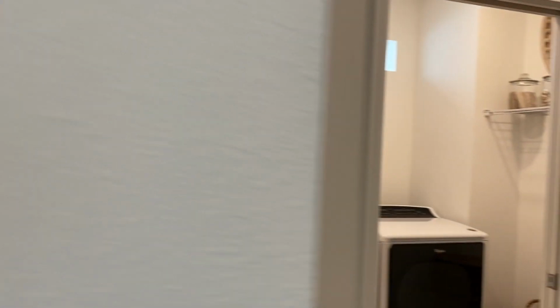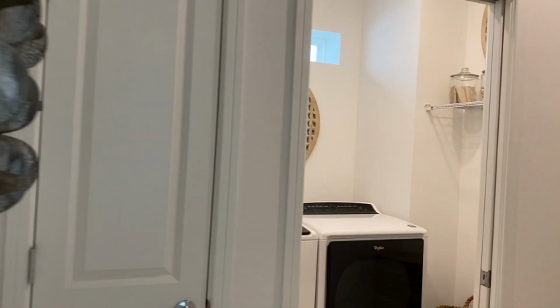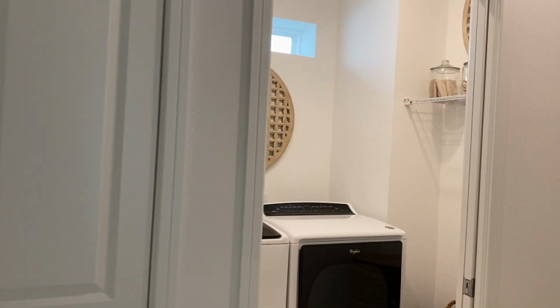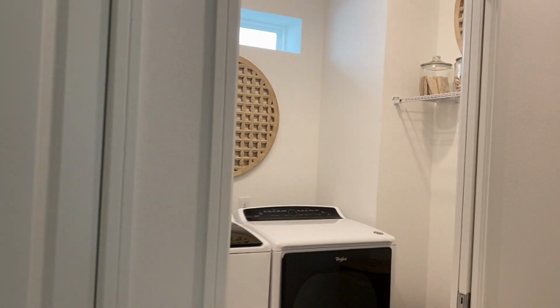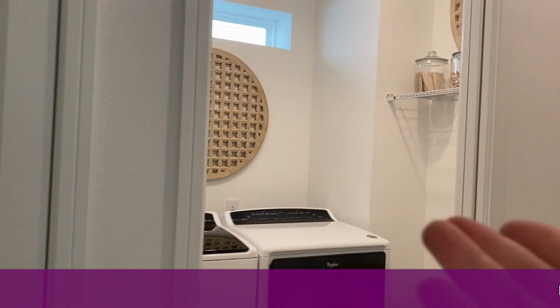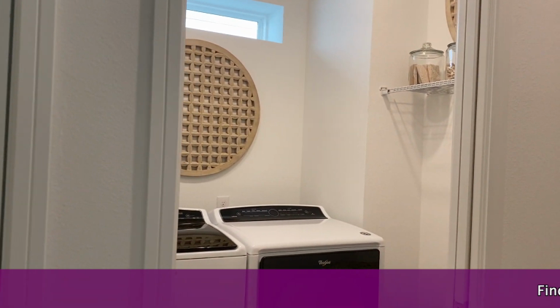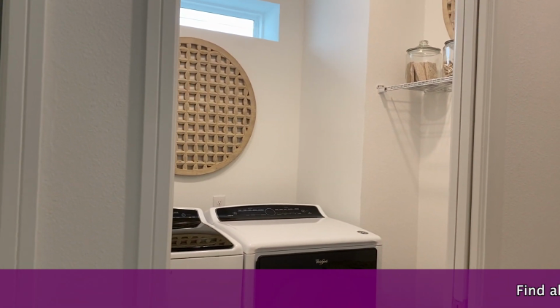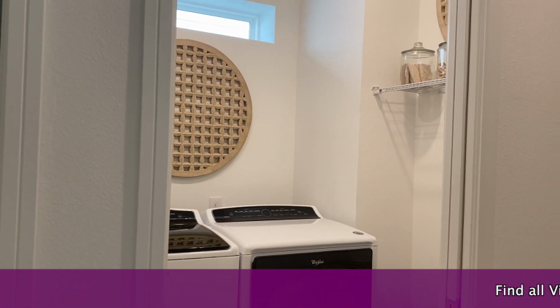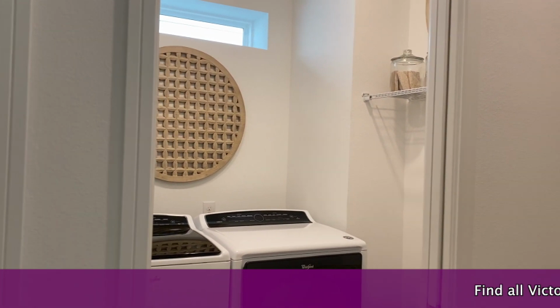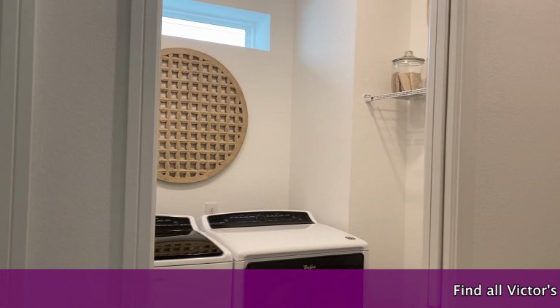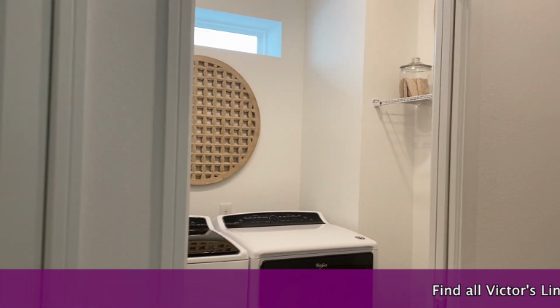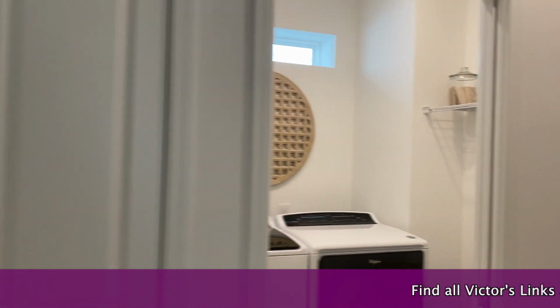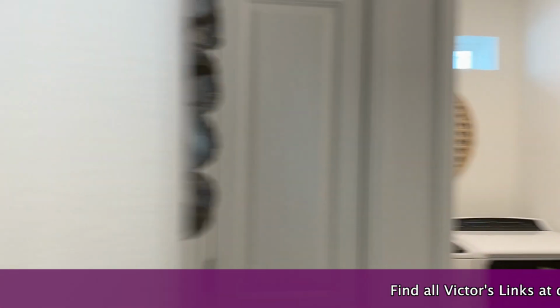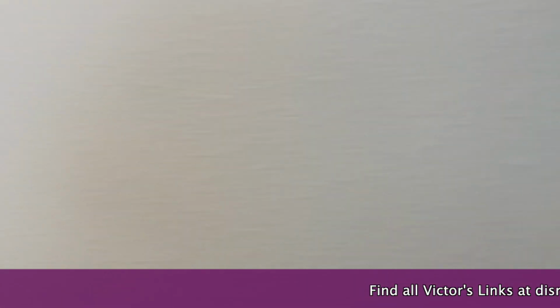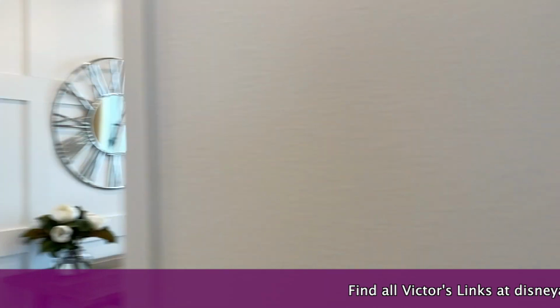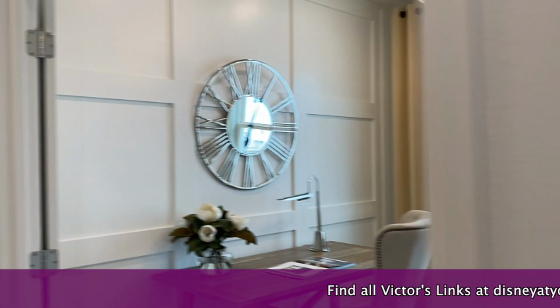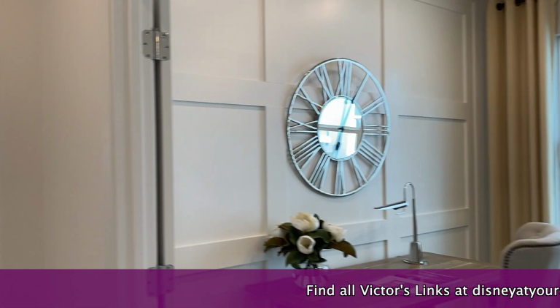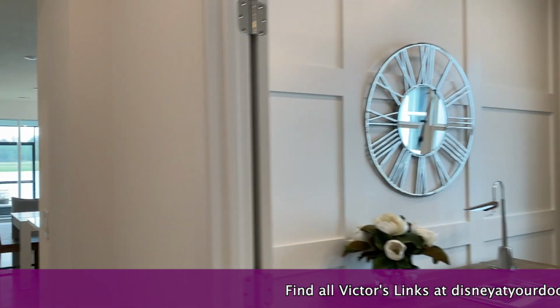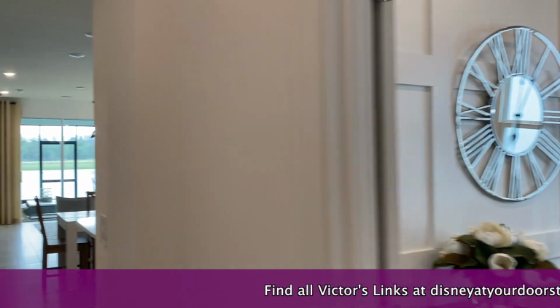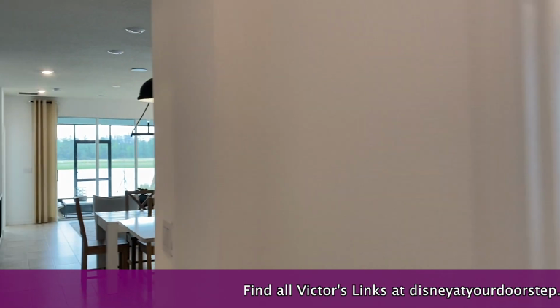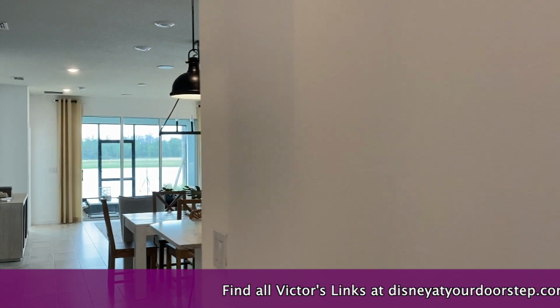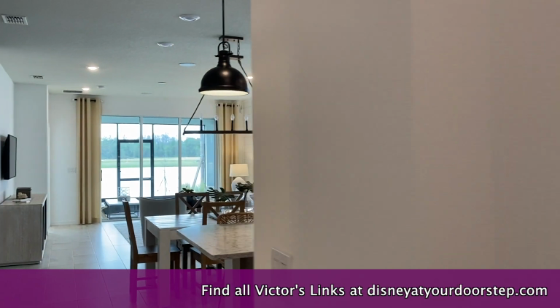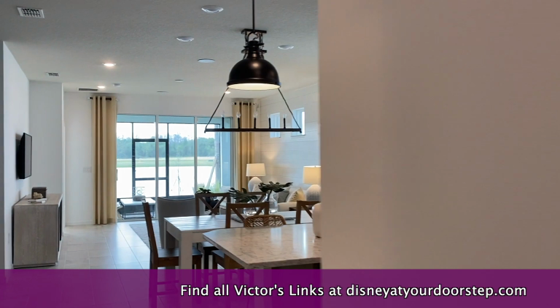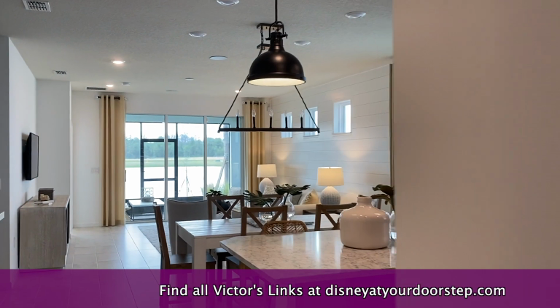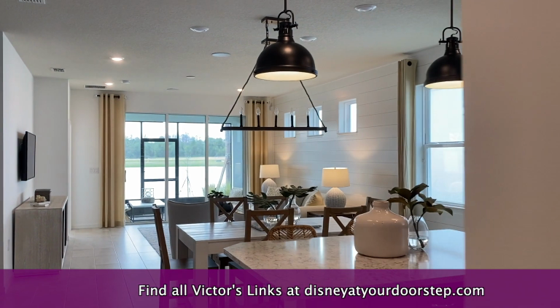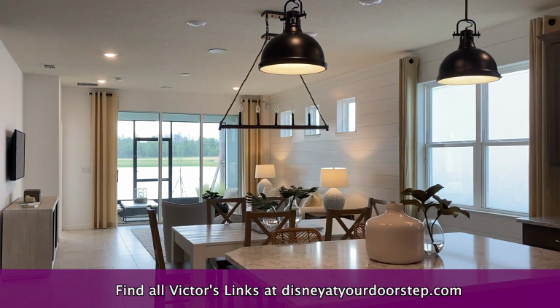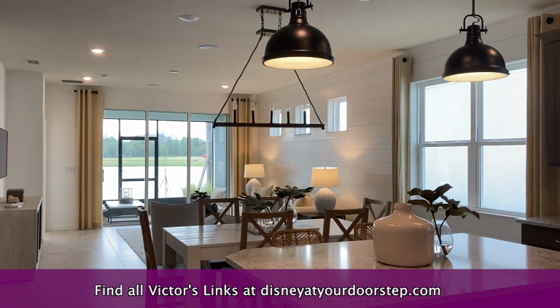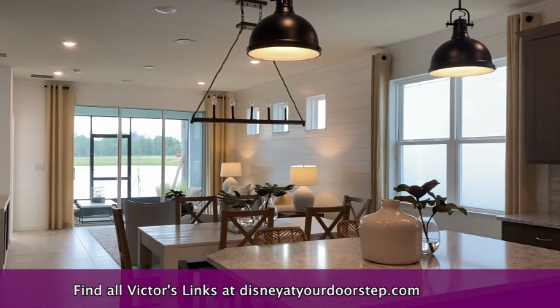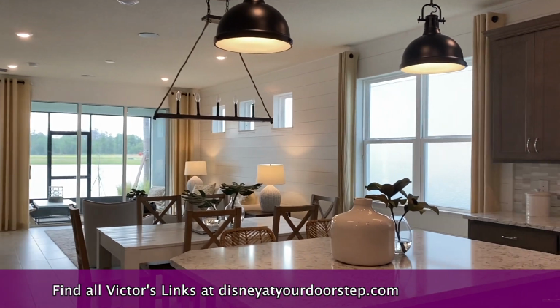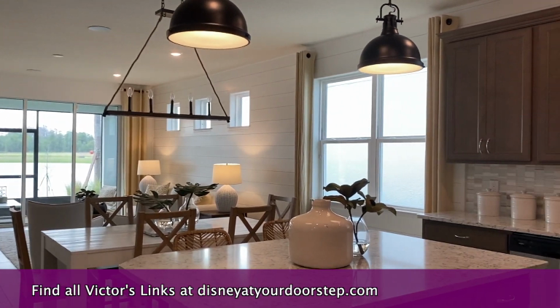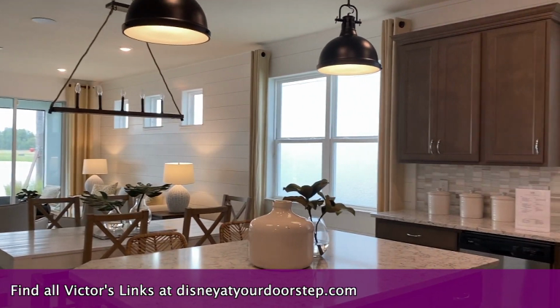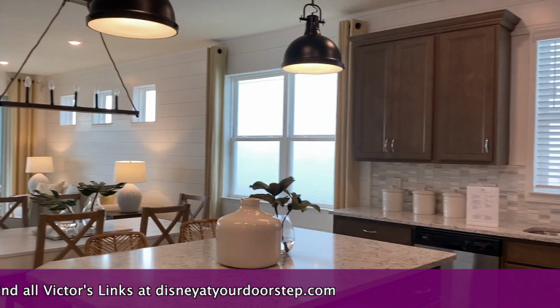Here's your laundry room off the garage — great size here.